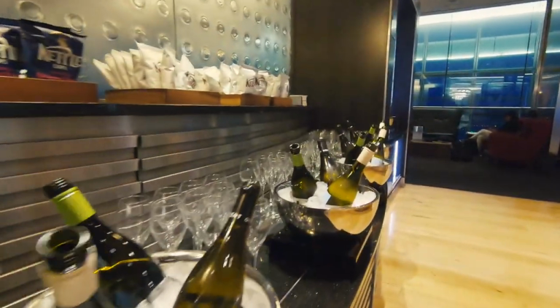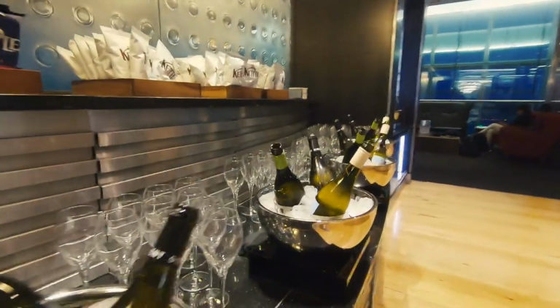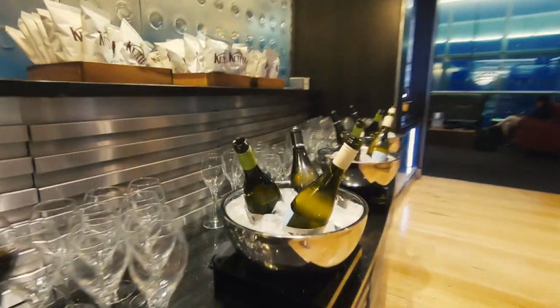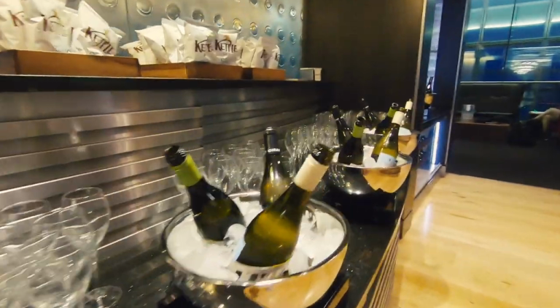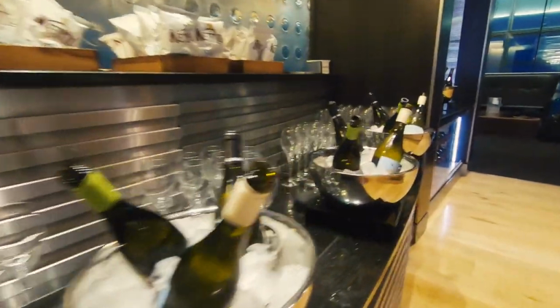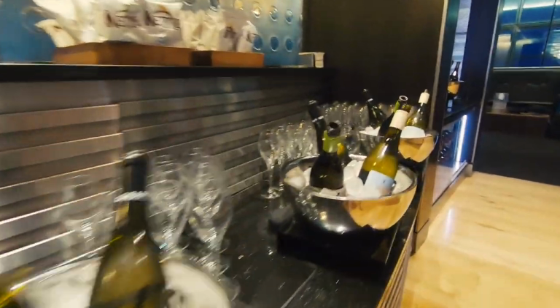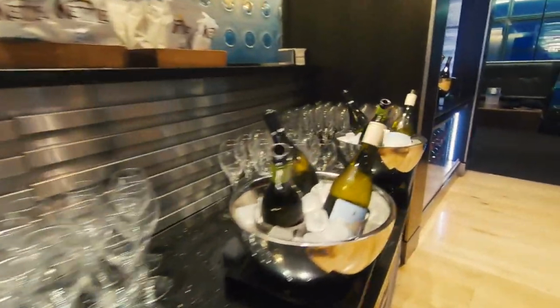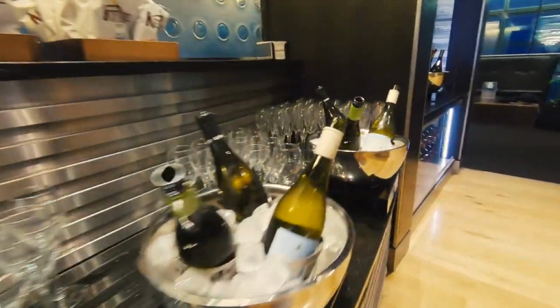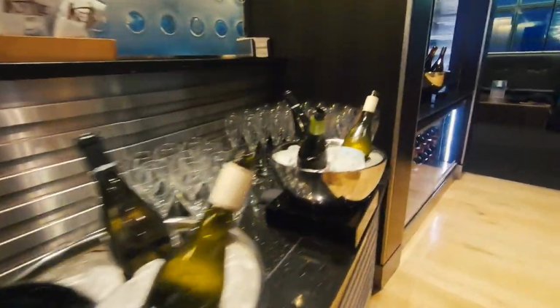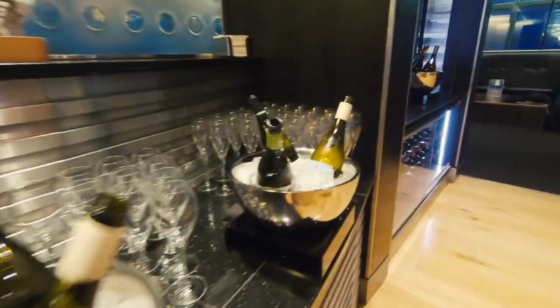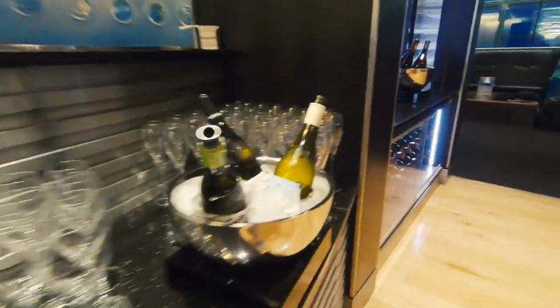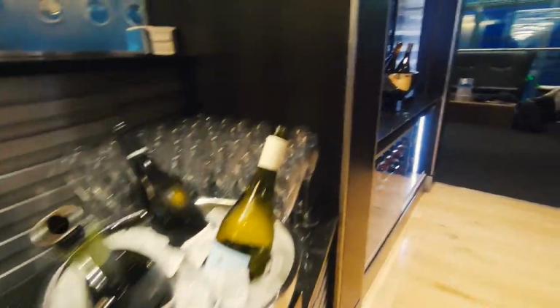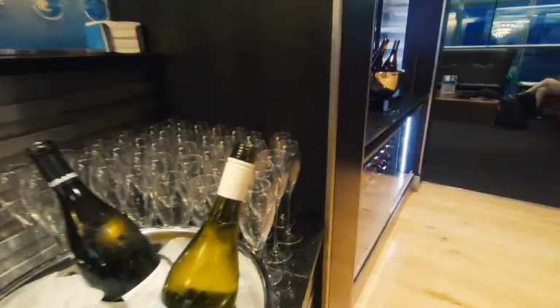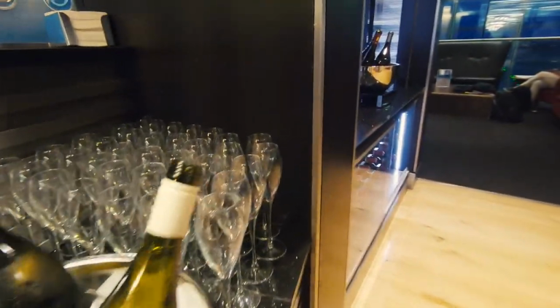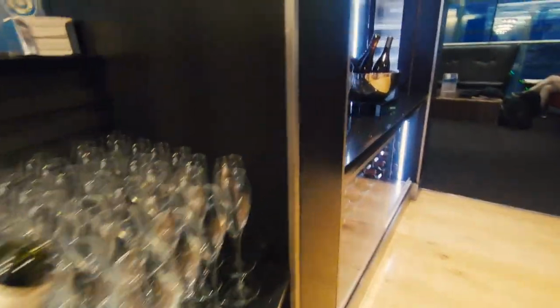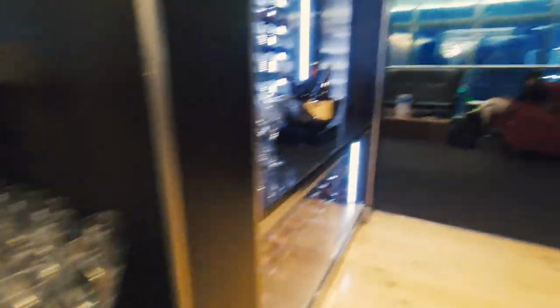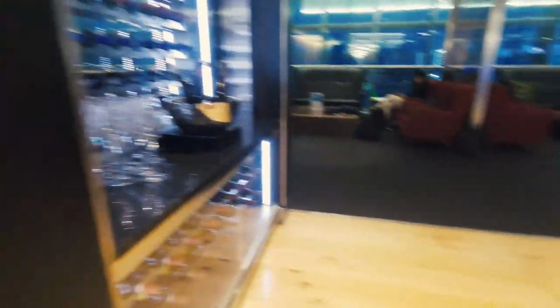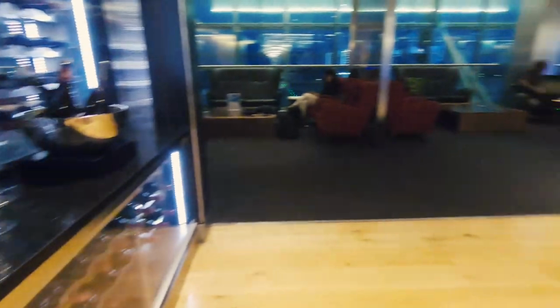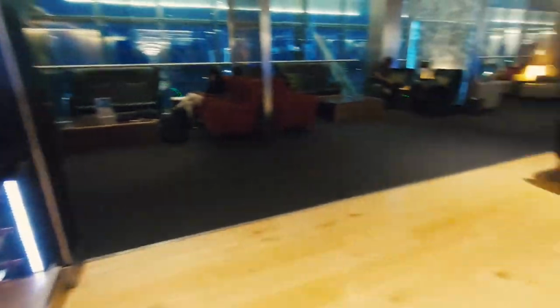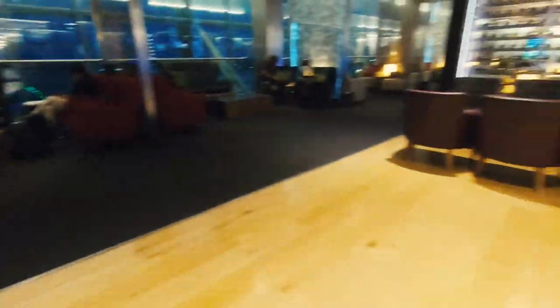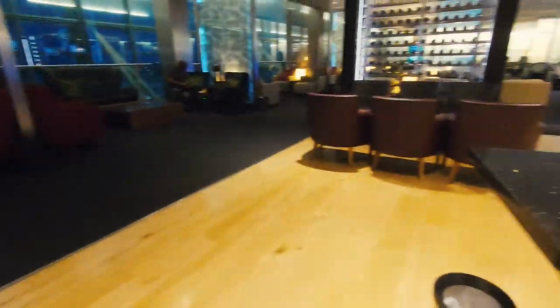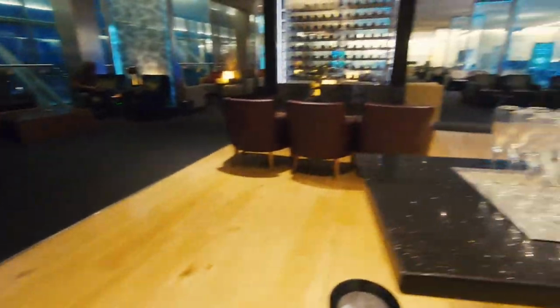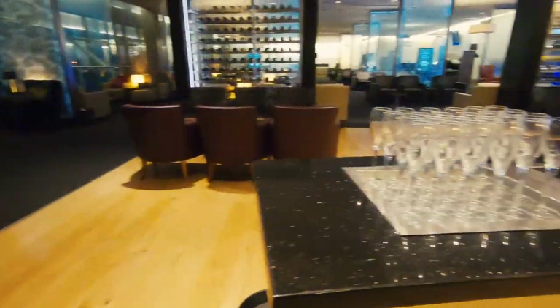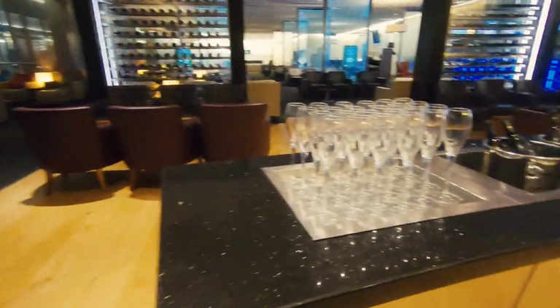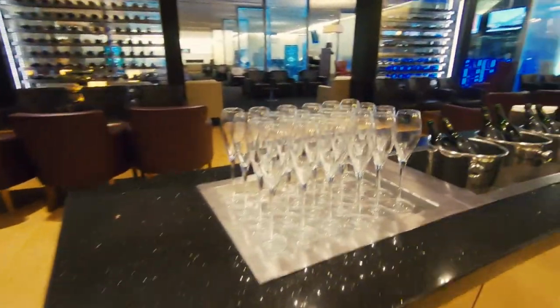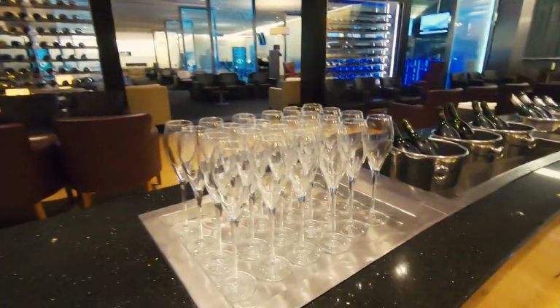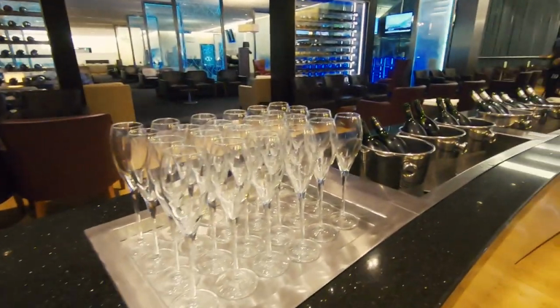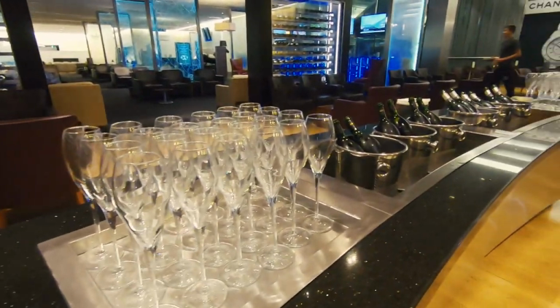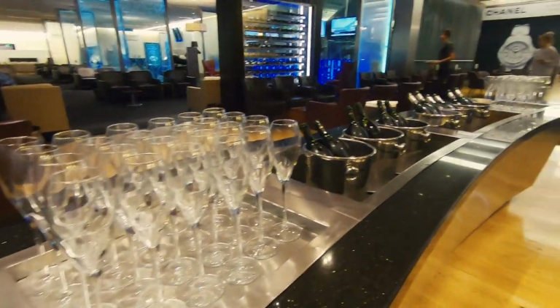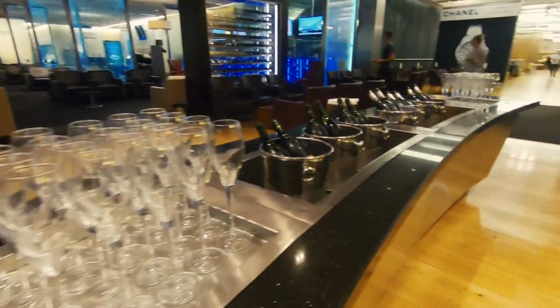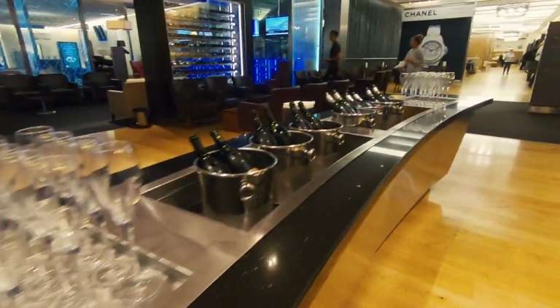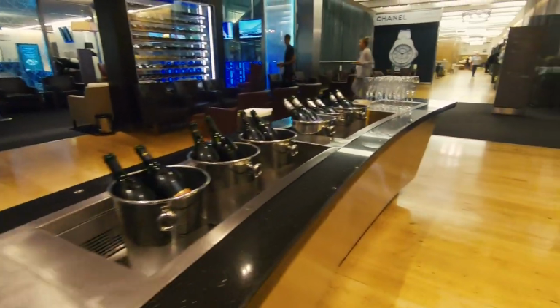There are a number of self-service drink and snack stations offering the best quality wines, spirits, and champagne. Soft drinks are available as well, so help yourself.